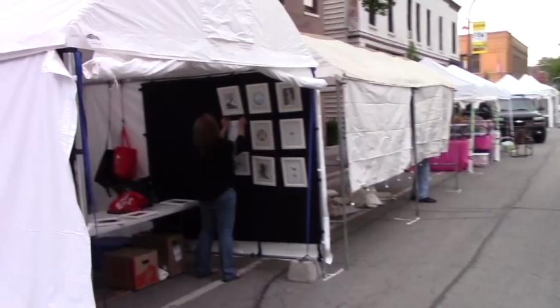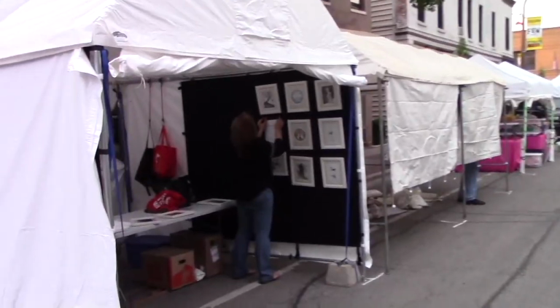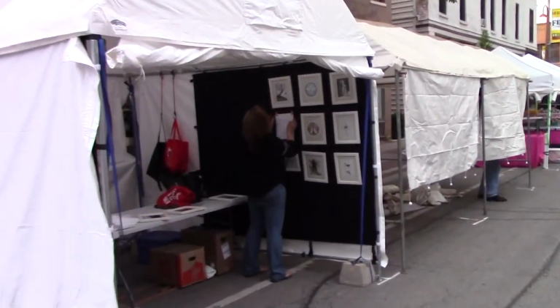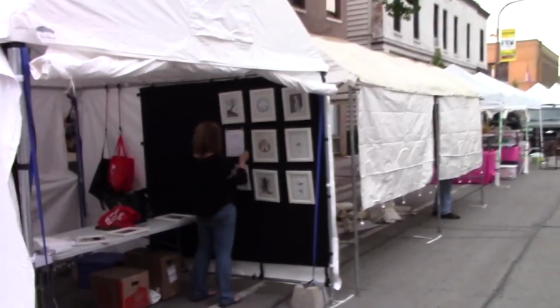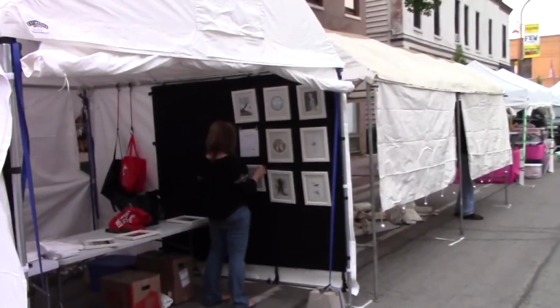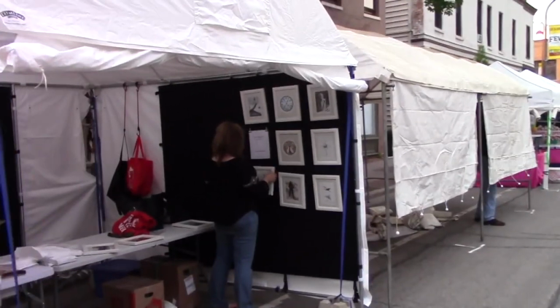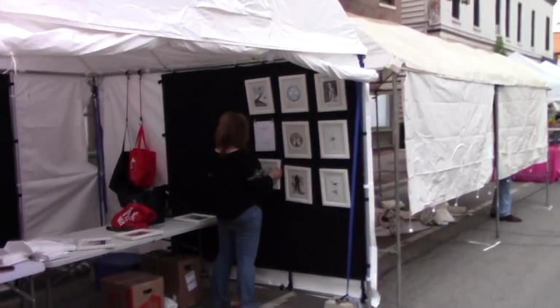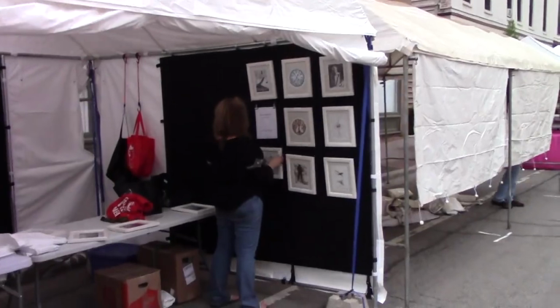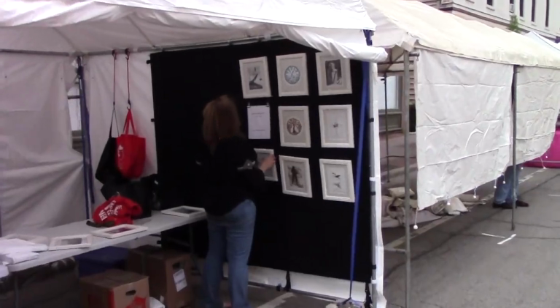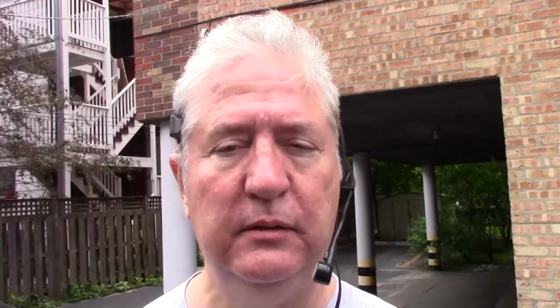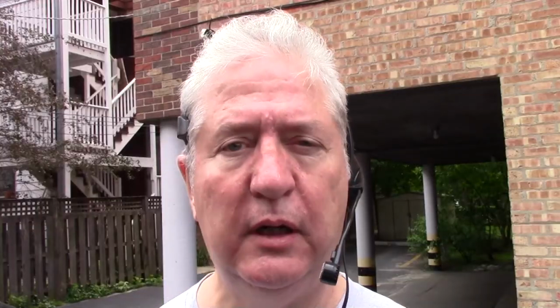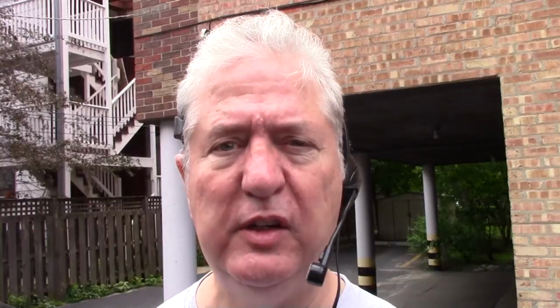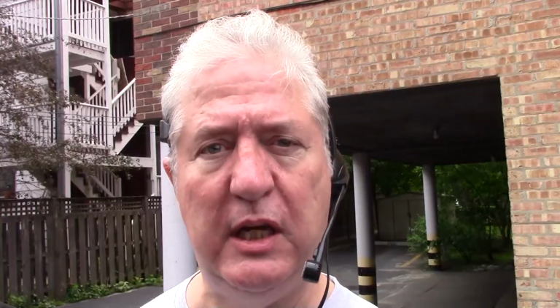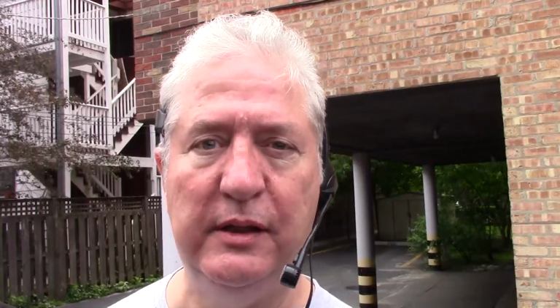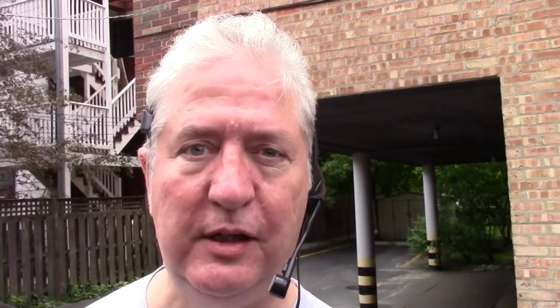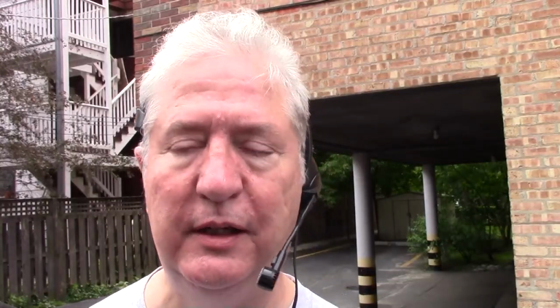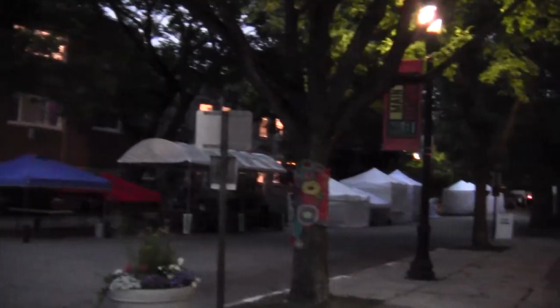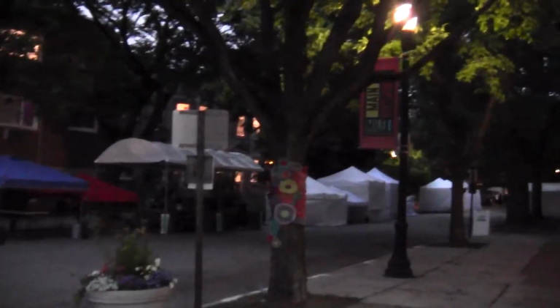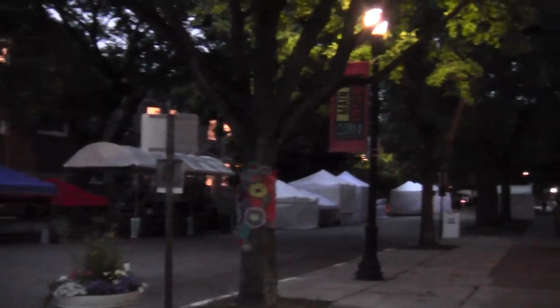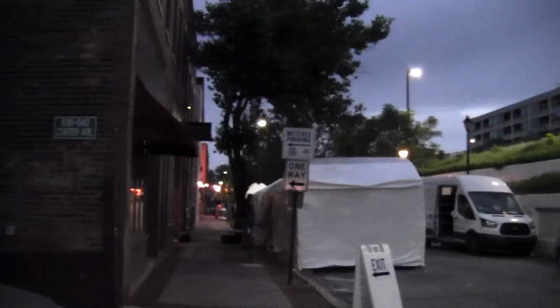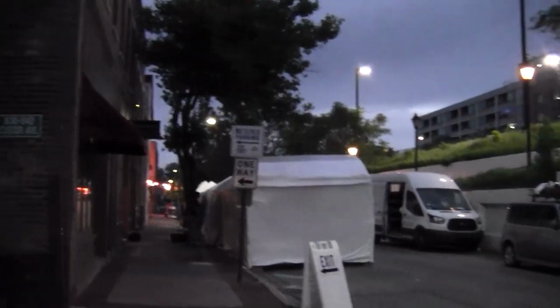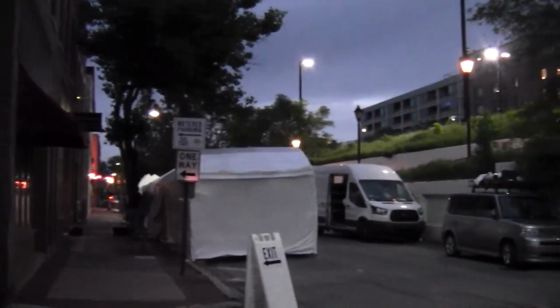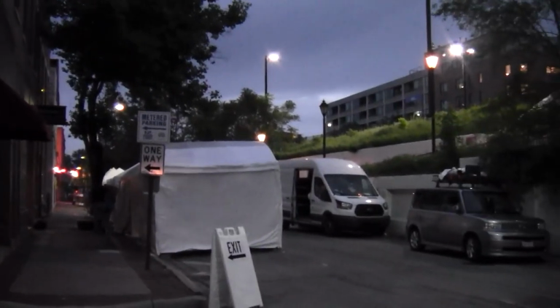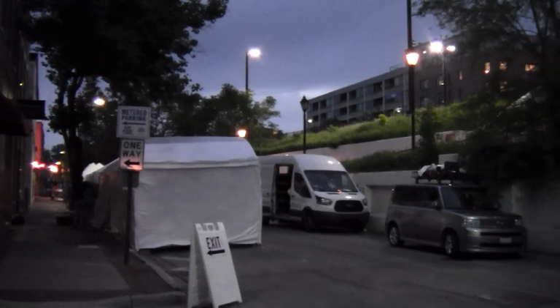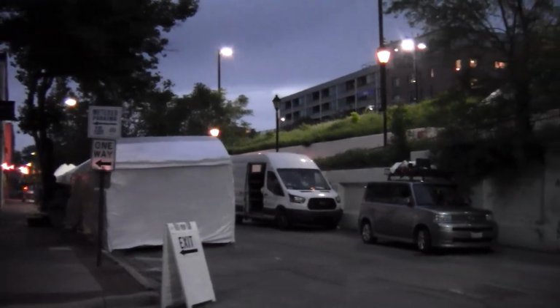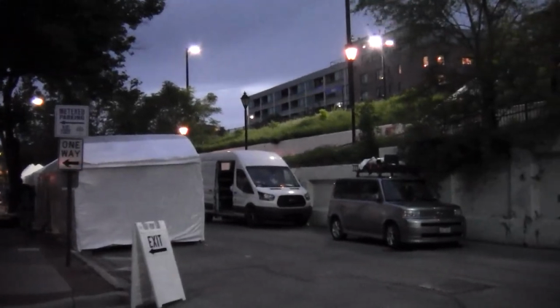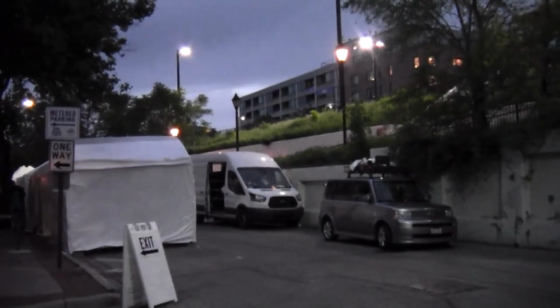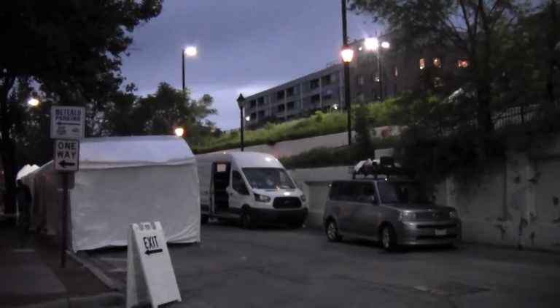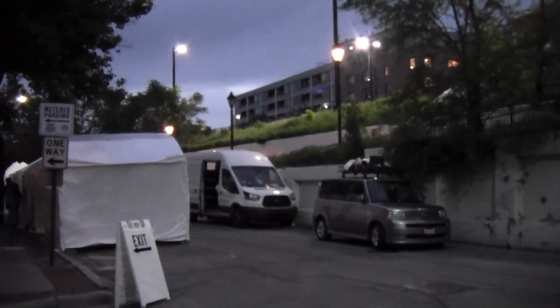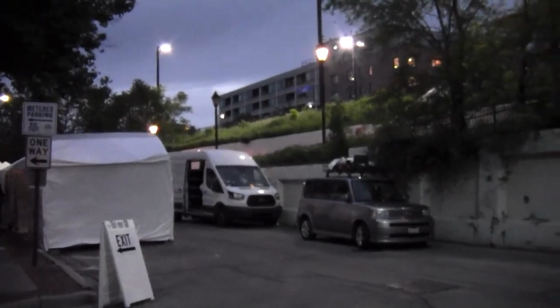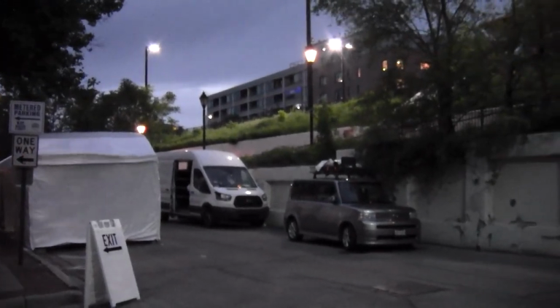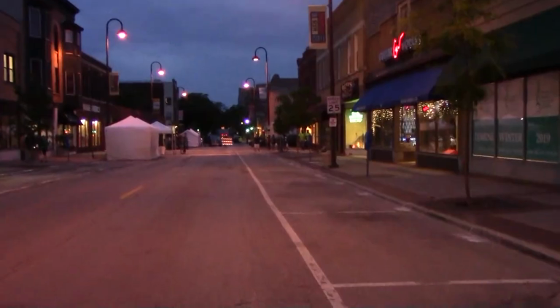I set up the tent display tonight on Friday. The art fair is Saturday and Sunday. These are a couple shots Gina took — the car, the tent, the street. That's Custer Street.